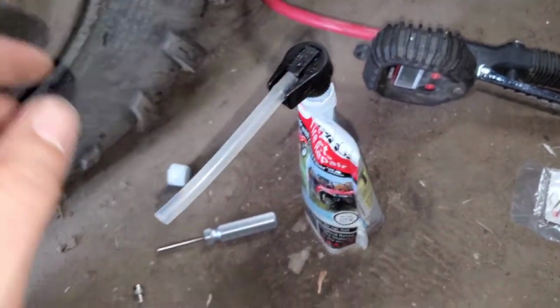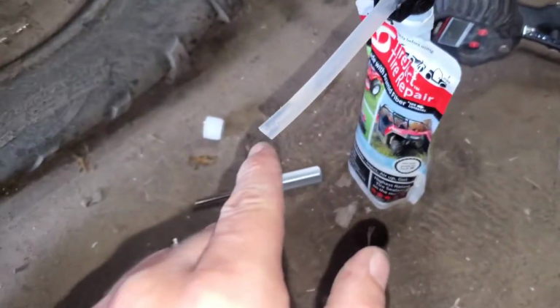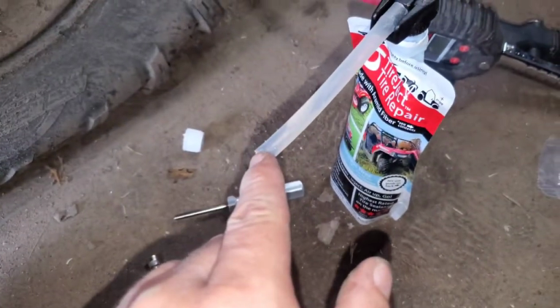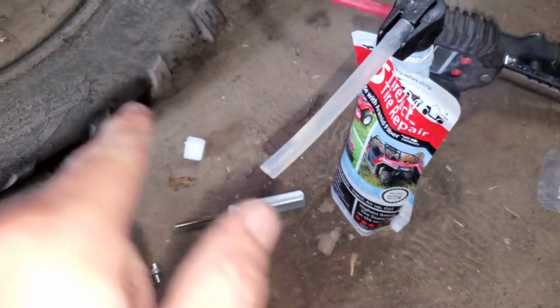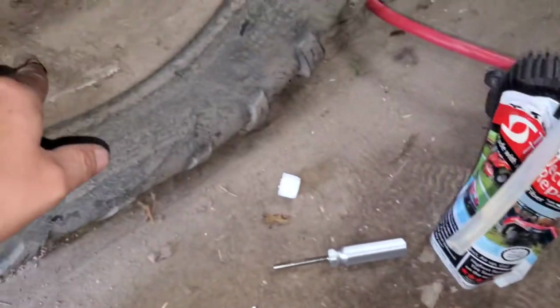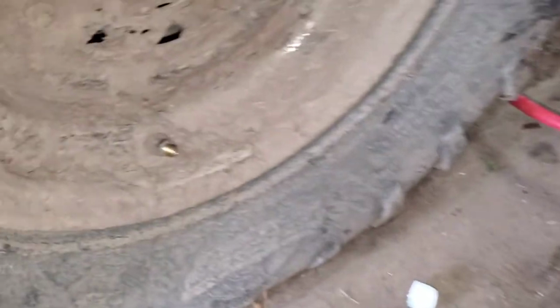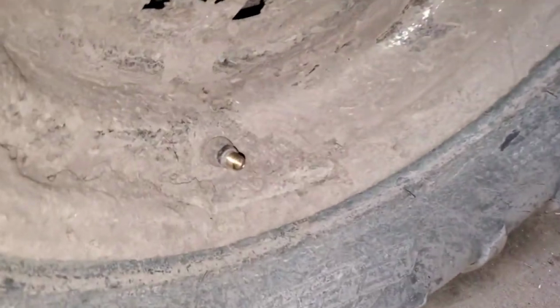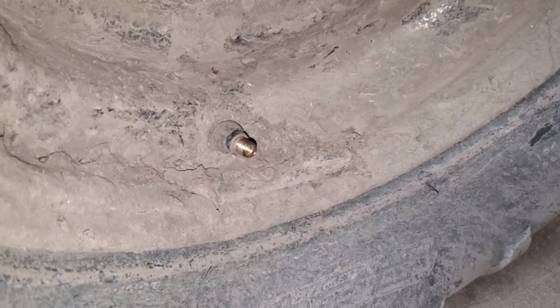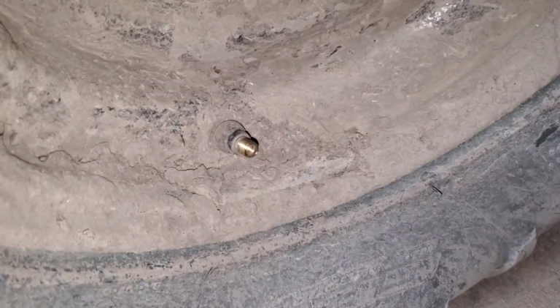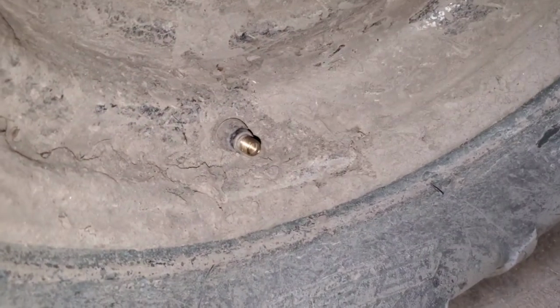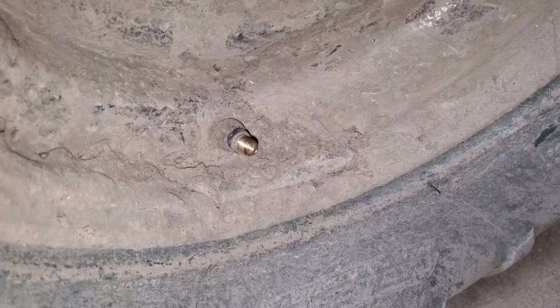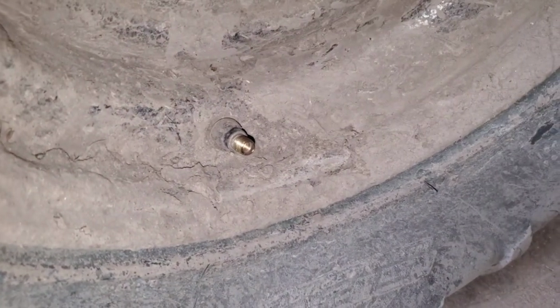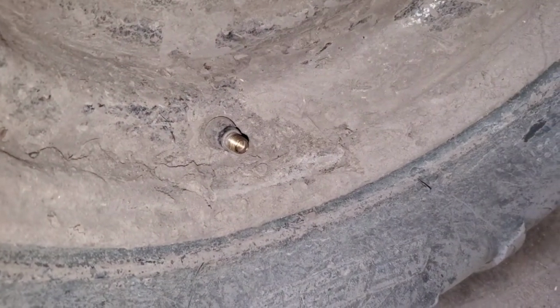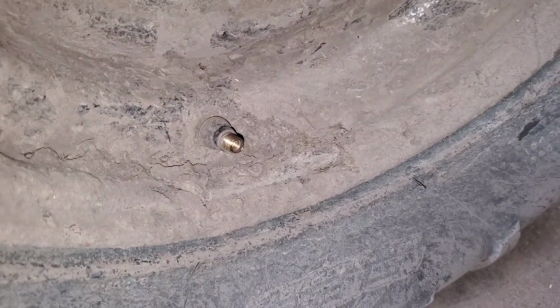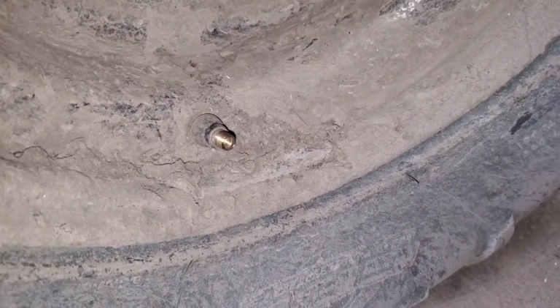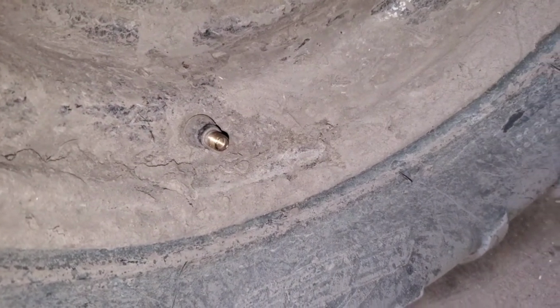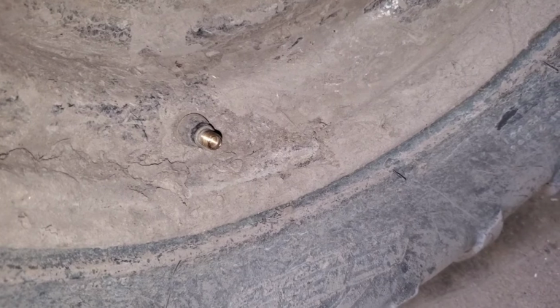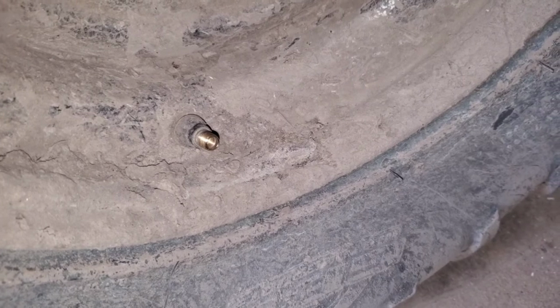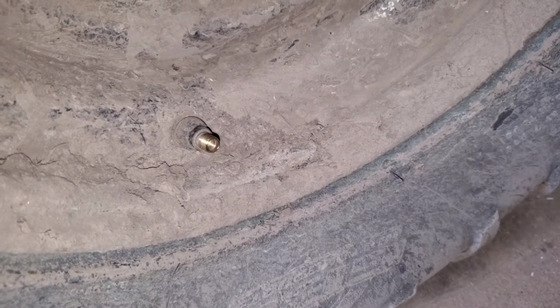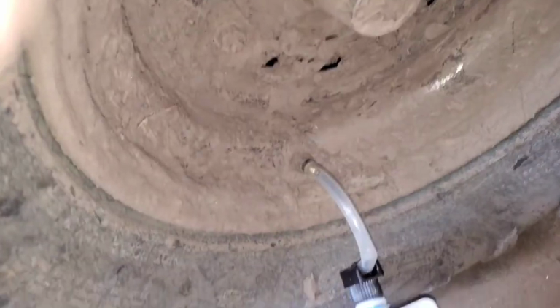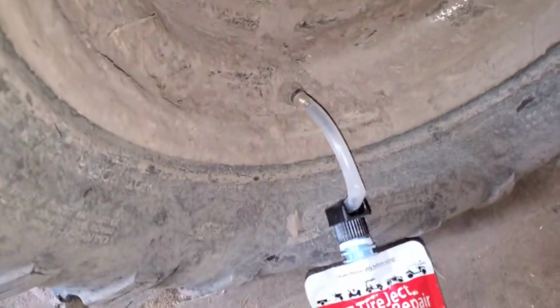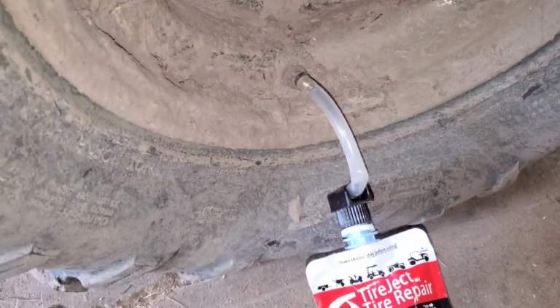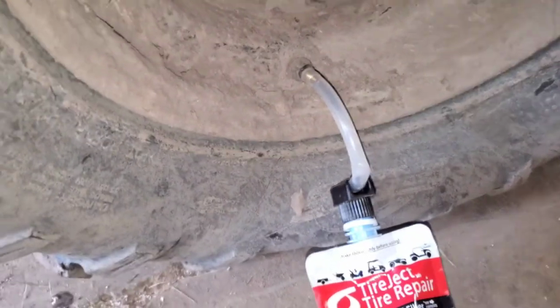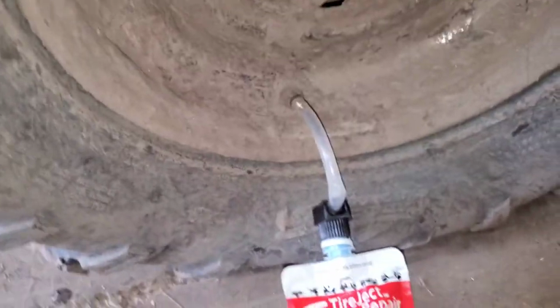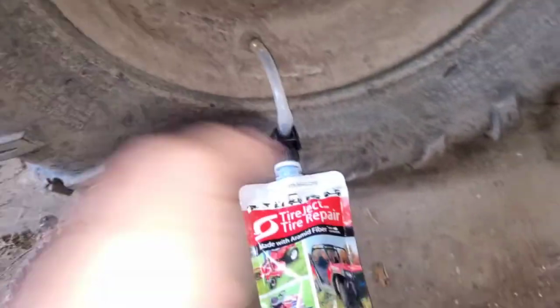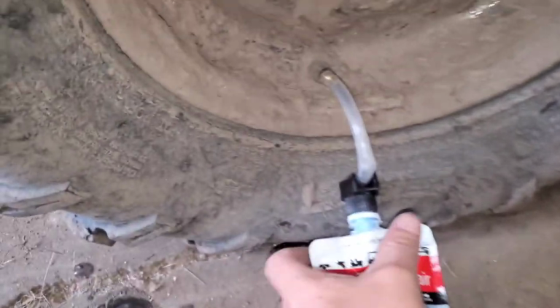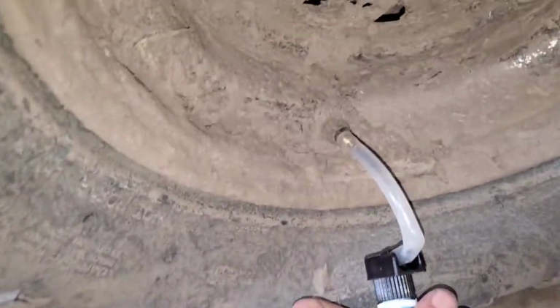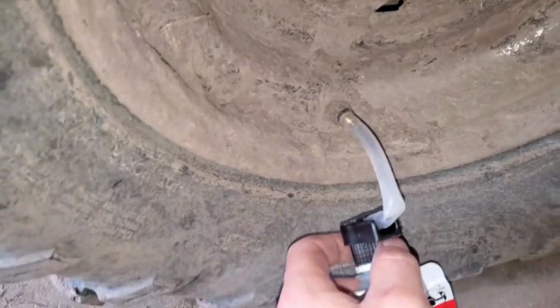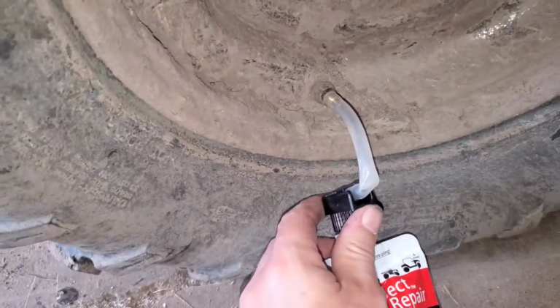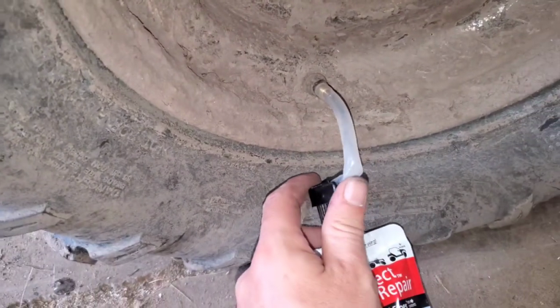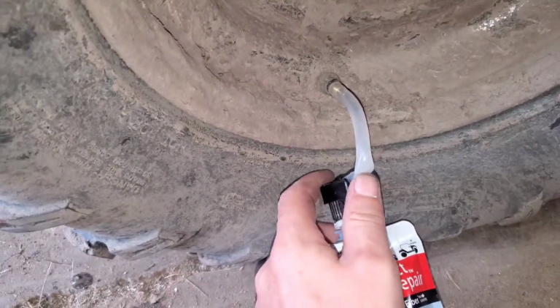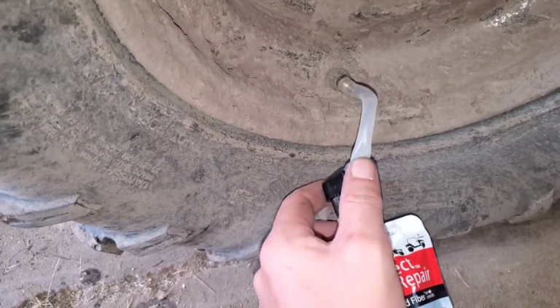Next we'll screw on the top and then get this screwed on to the valve stem. All you have to do is pull this up to open it.